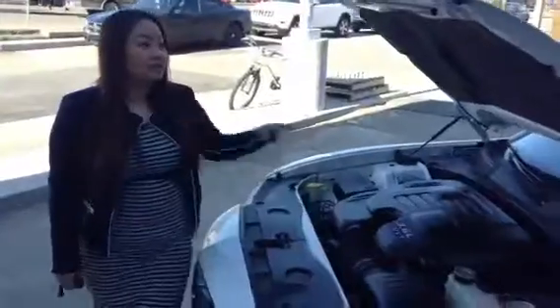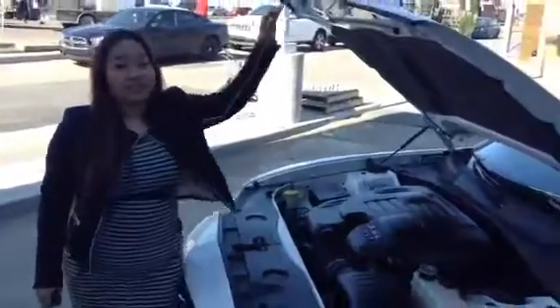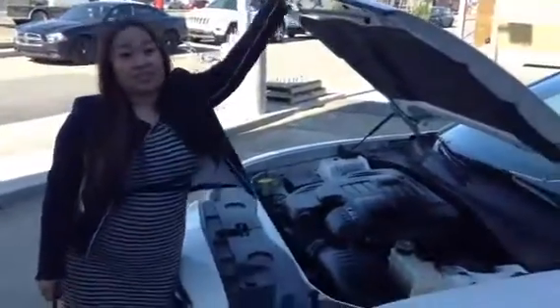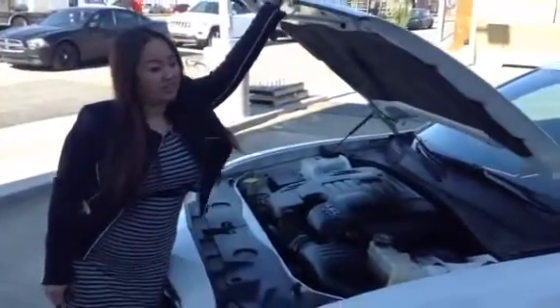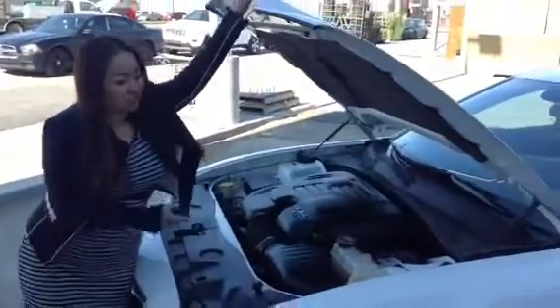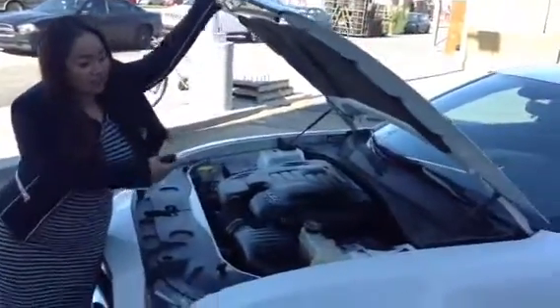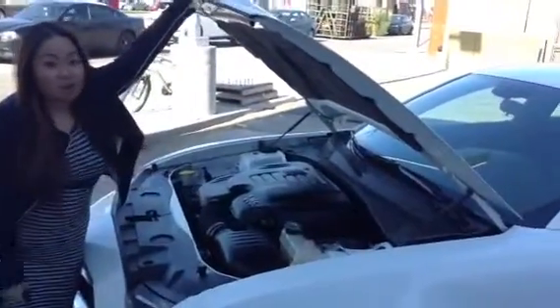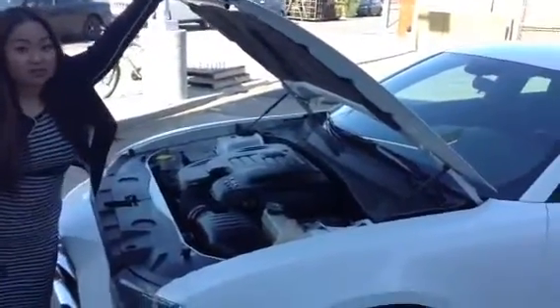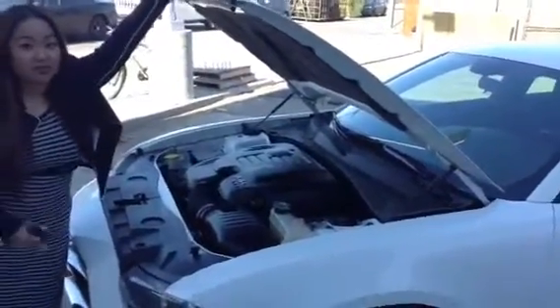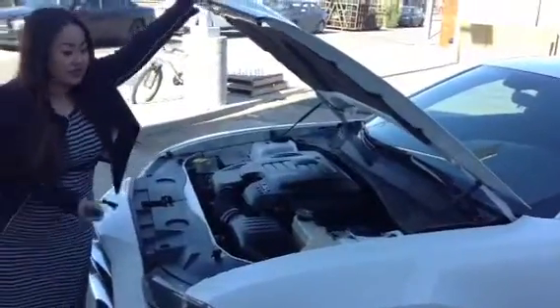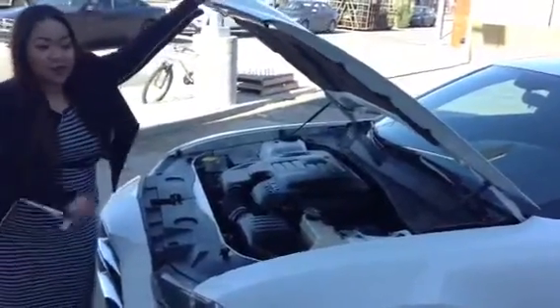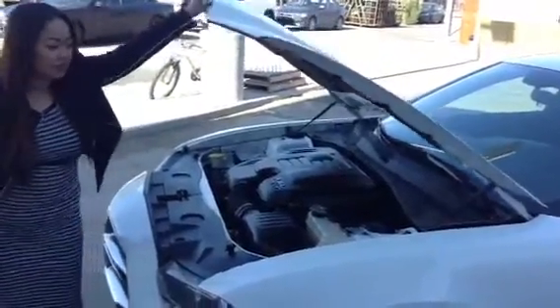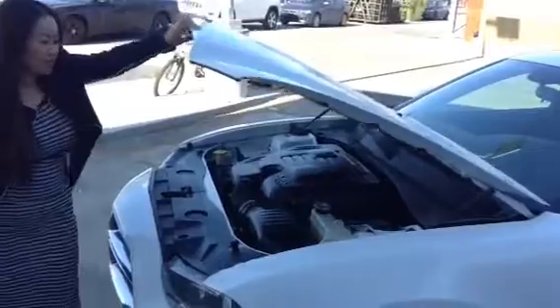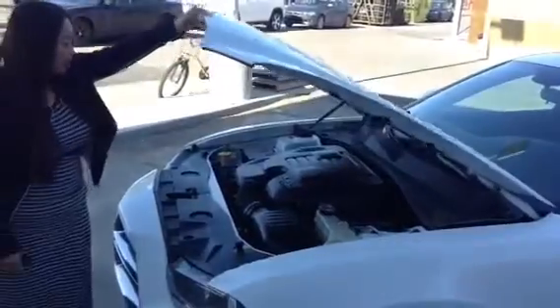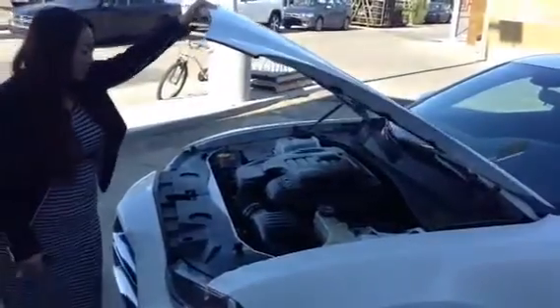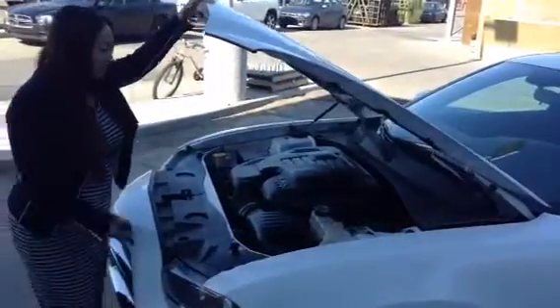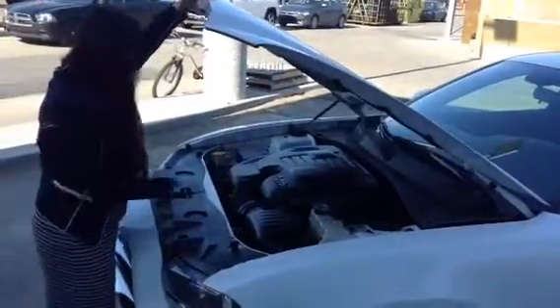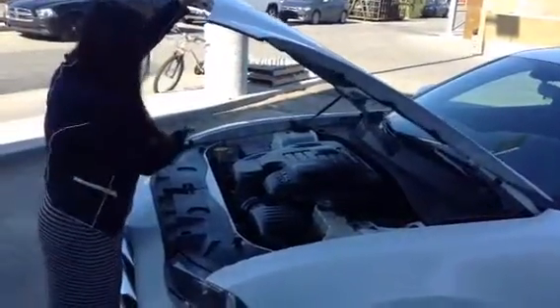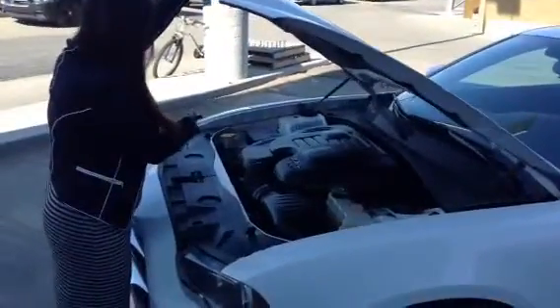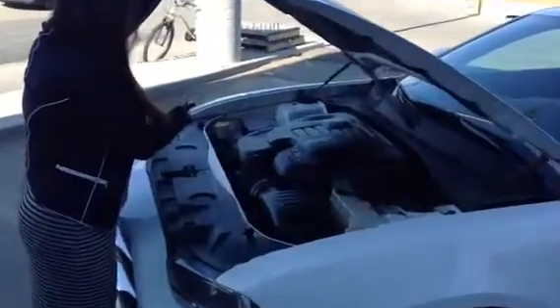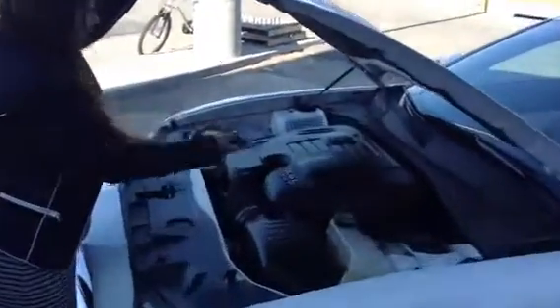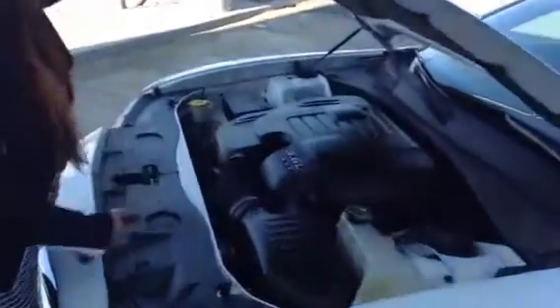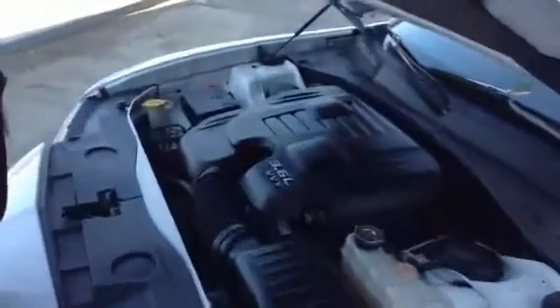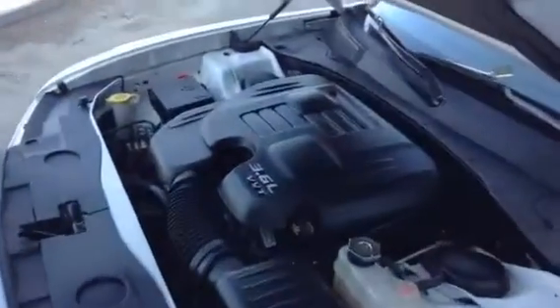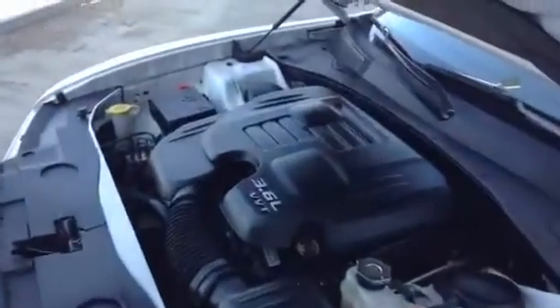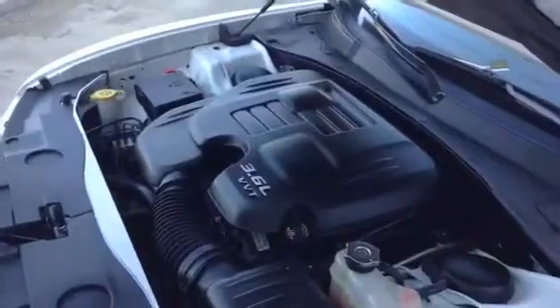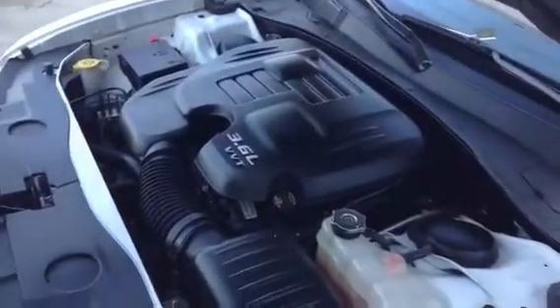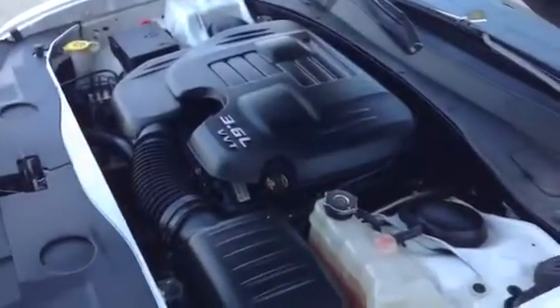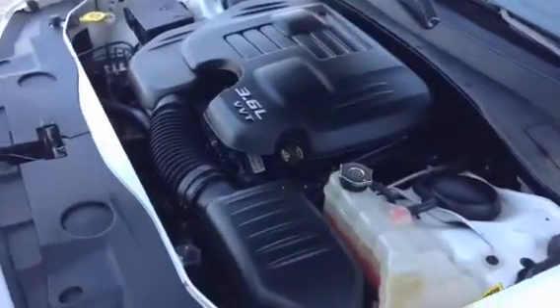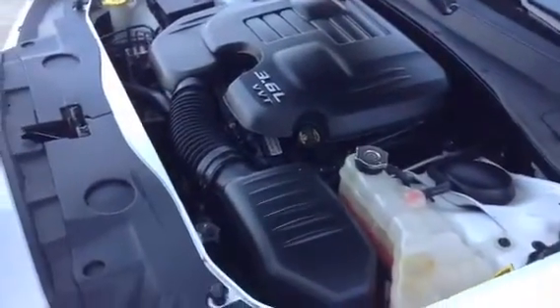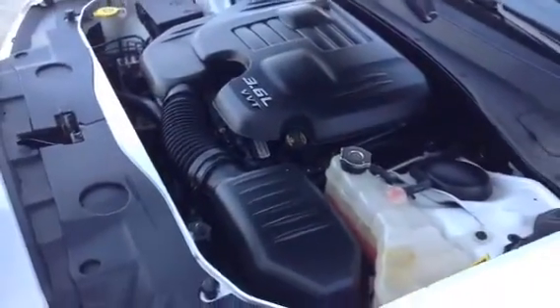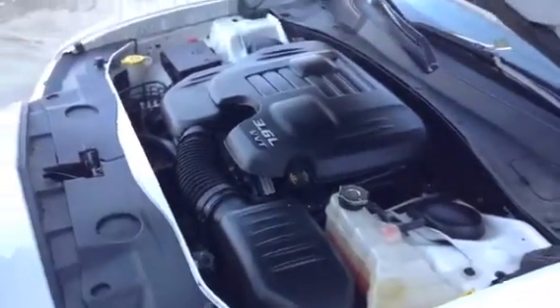The nice thing about this hood is it actually has prop rods so you don't have to mess around with the manual. It makes it very convenient. You have your windshield wiper fluid, you have your battery, and it's very easily accessible.